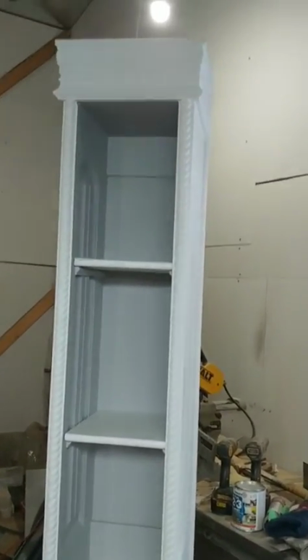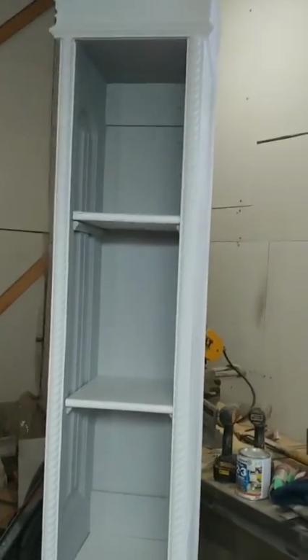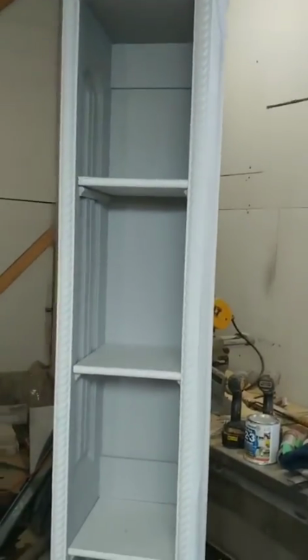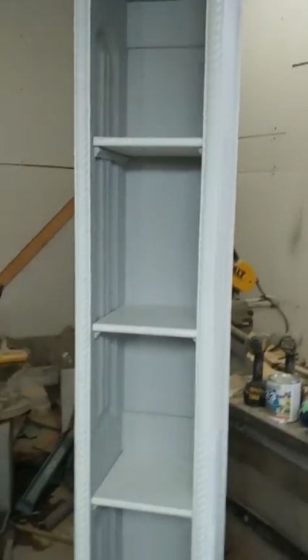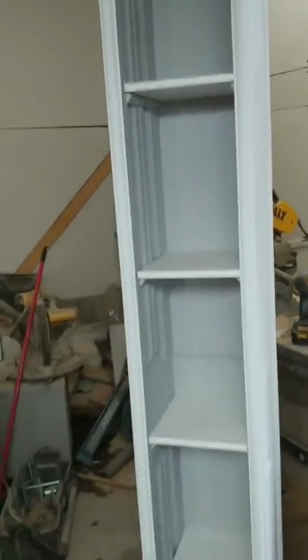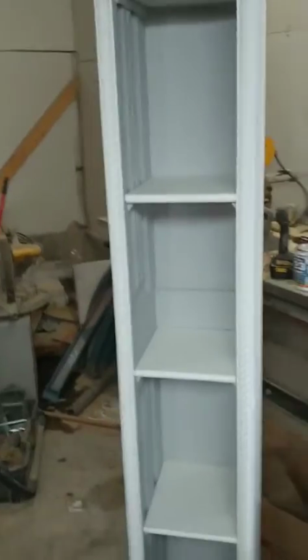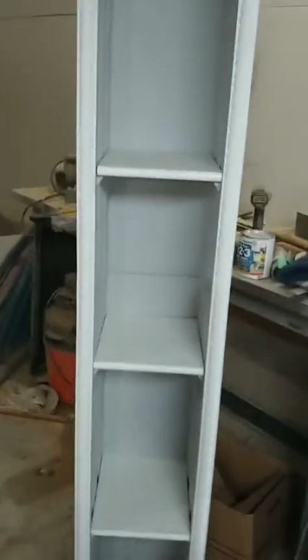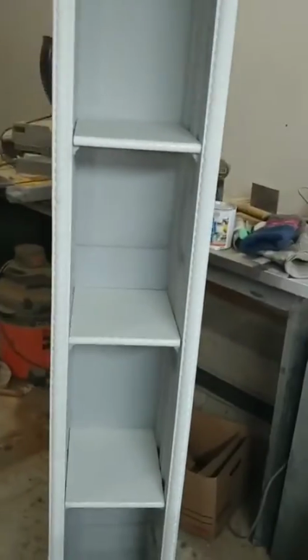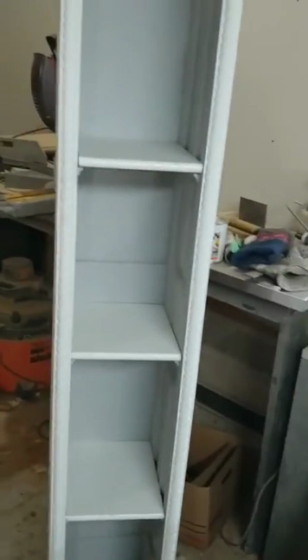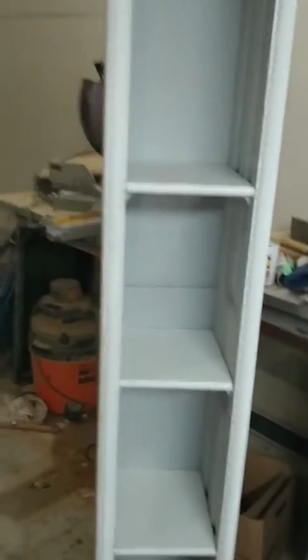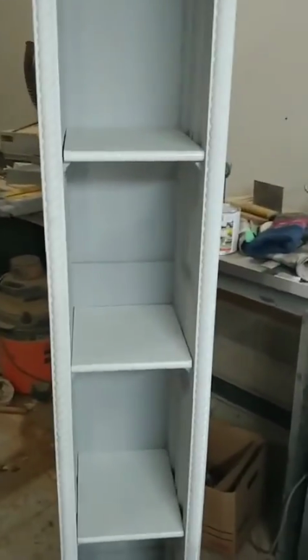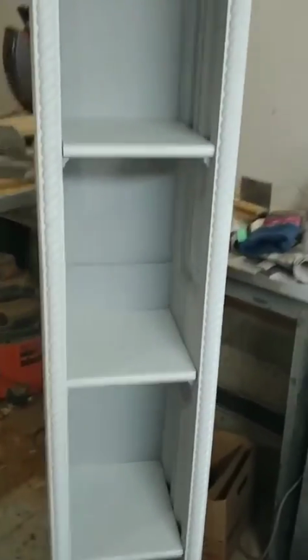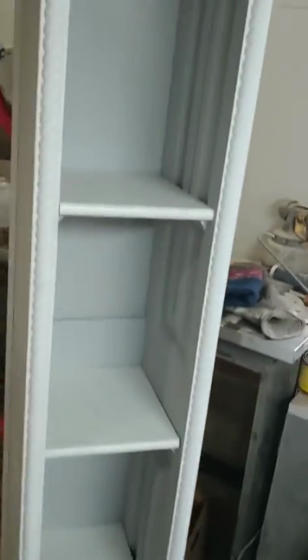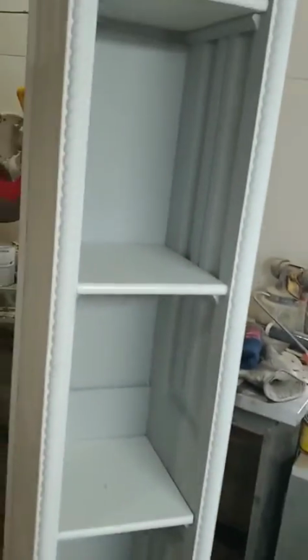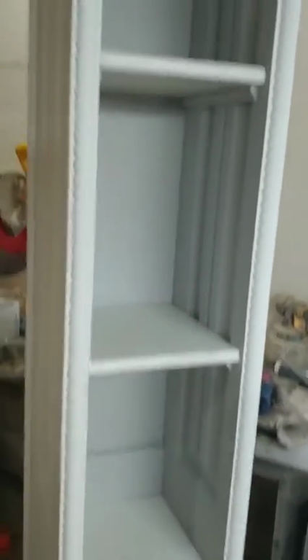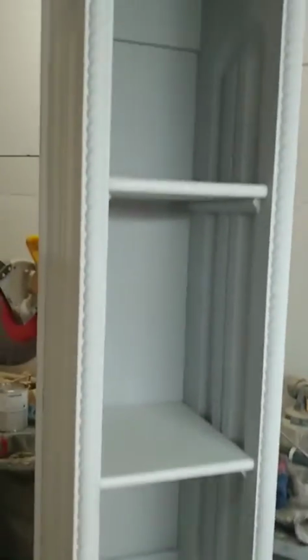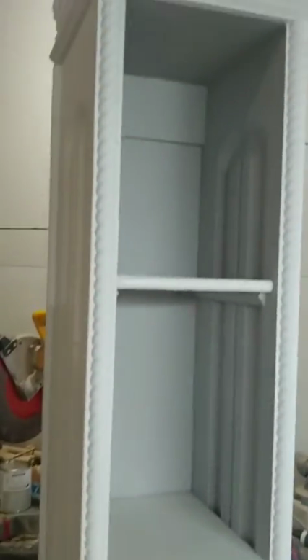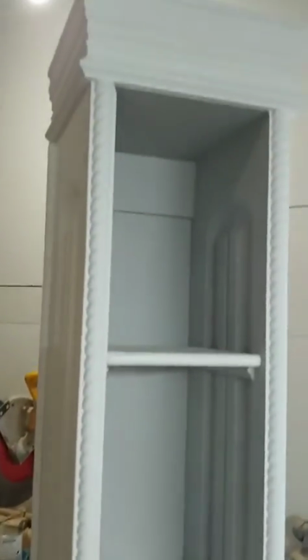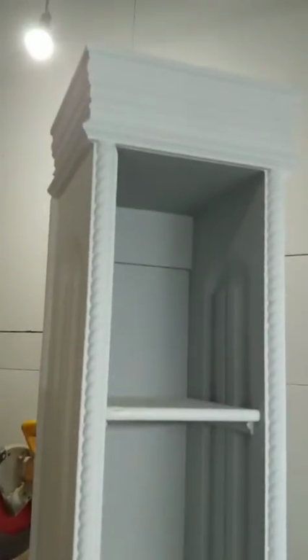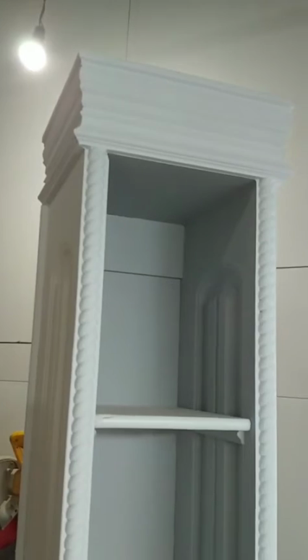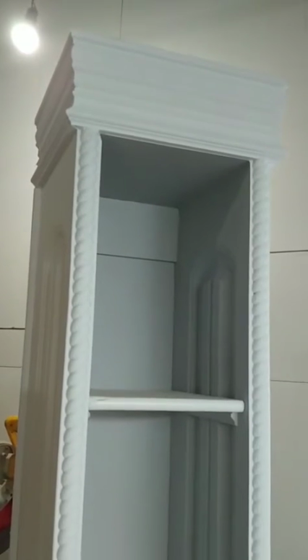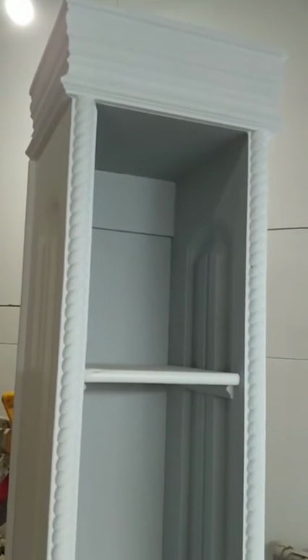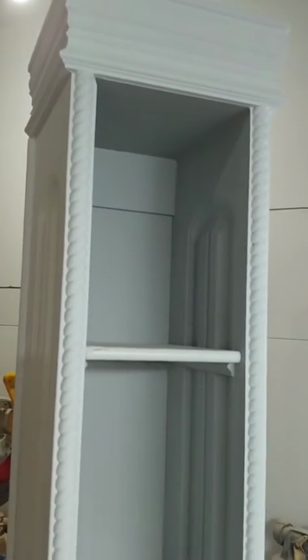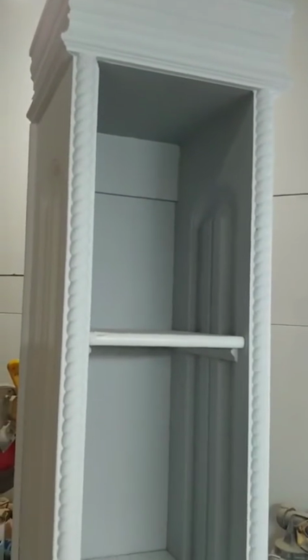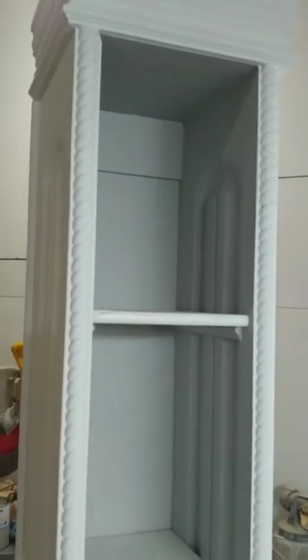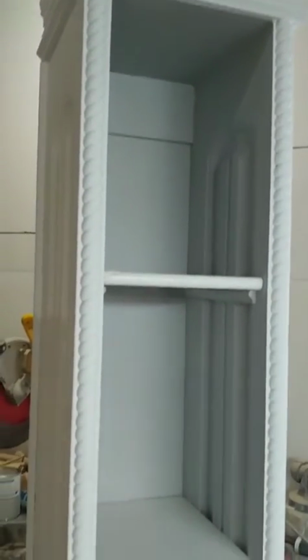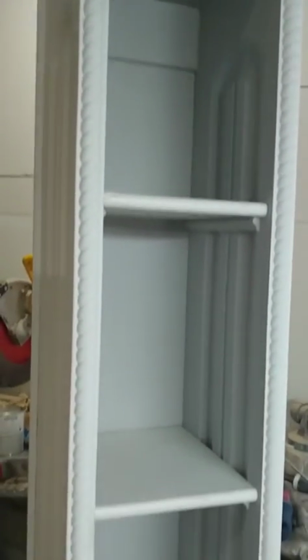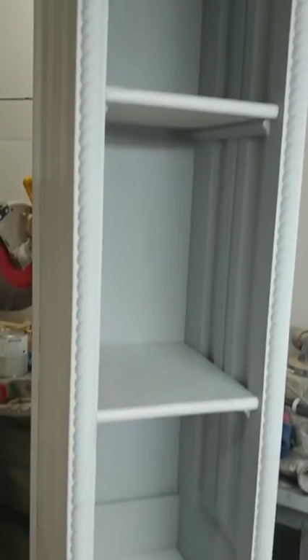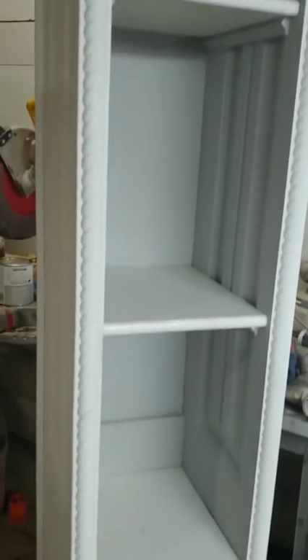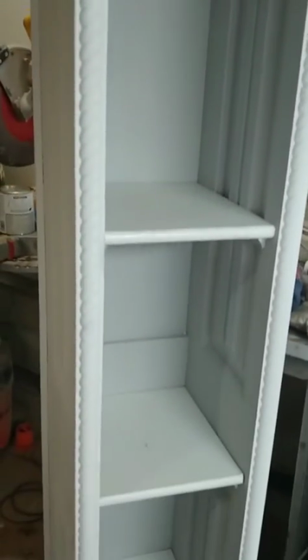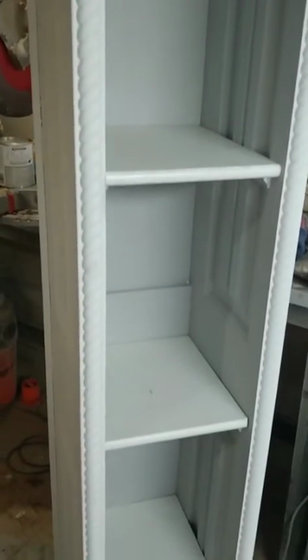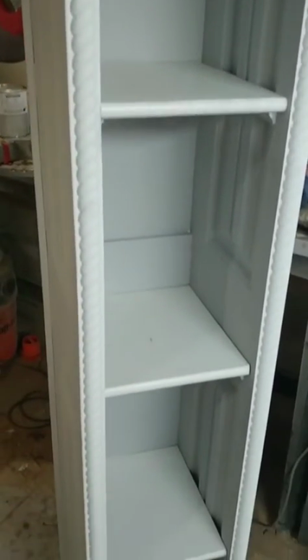Okay, here we are all finished — jumped ahead, skipped a couple of steps but you get the idea. White chalk paint on the outside, gray on the inside, left the shelves white.